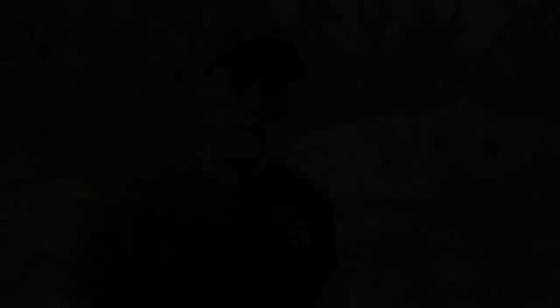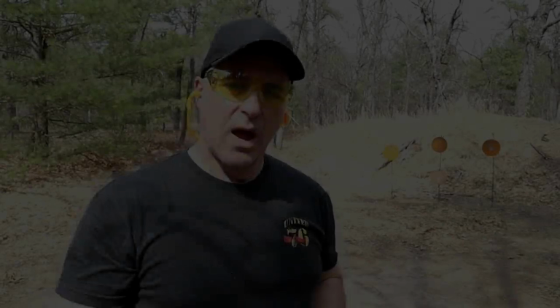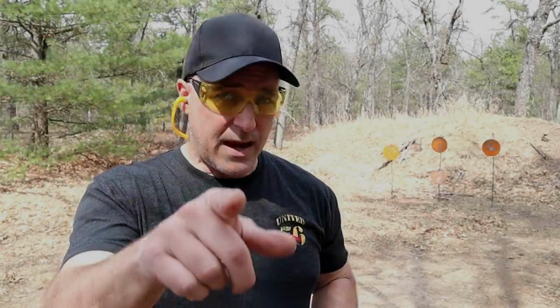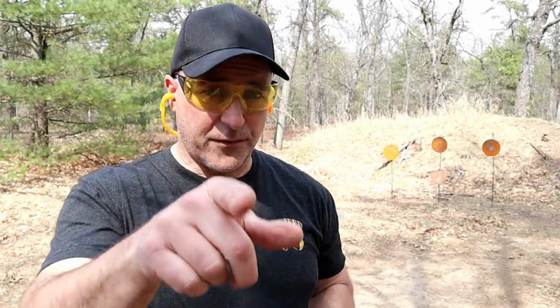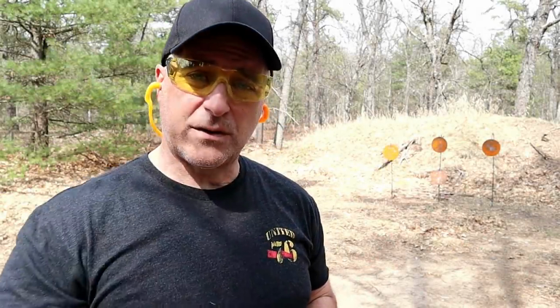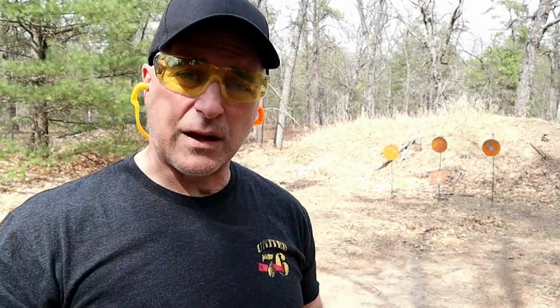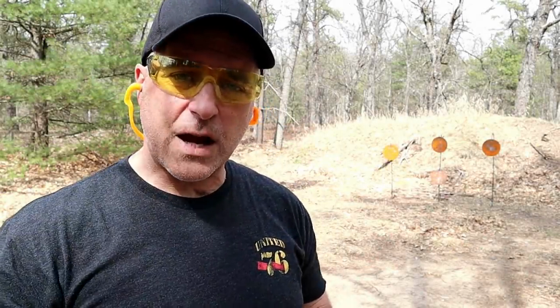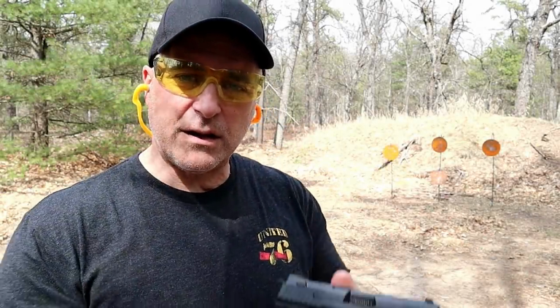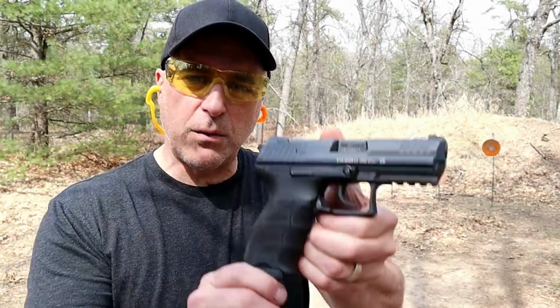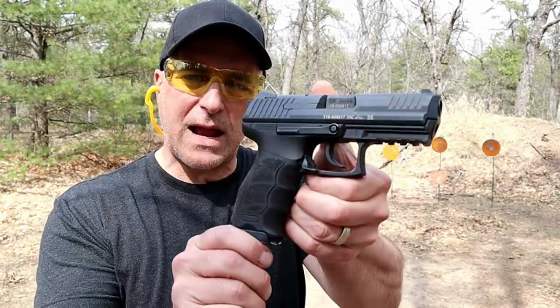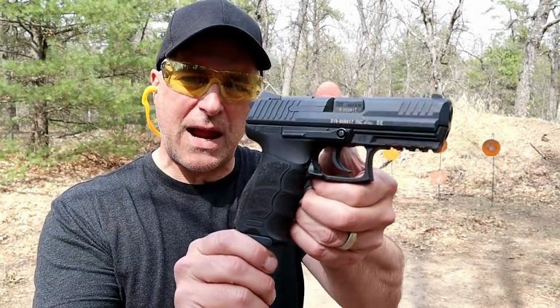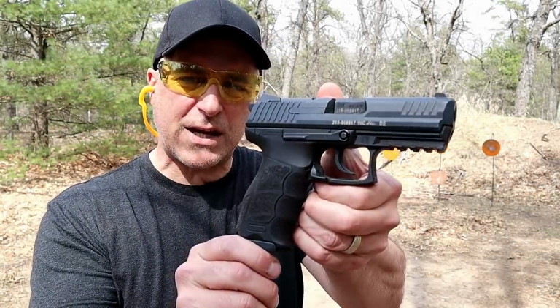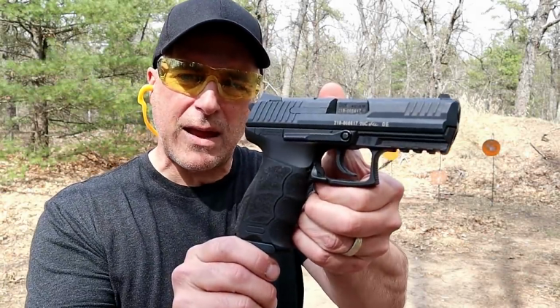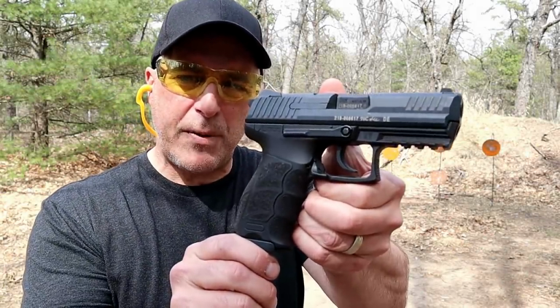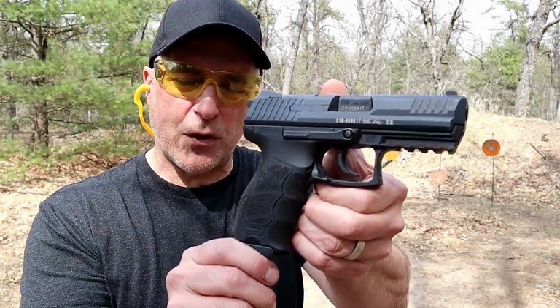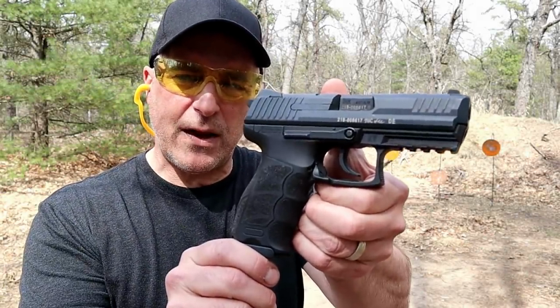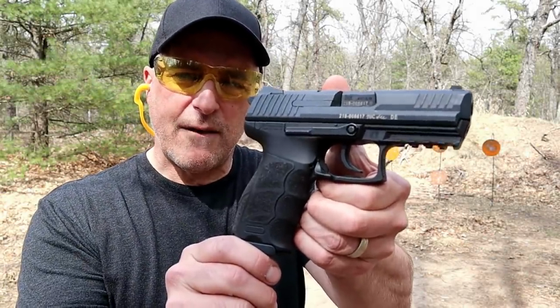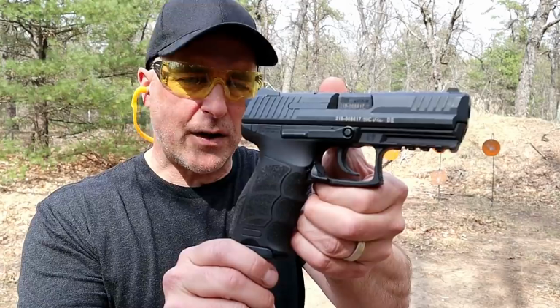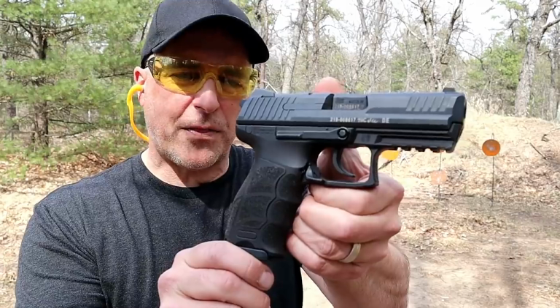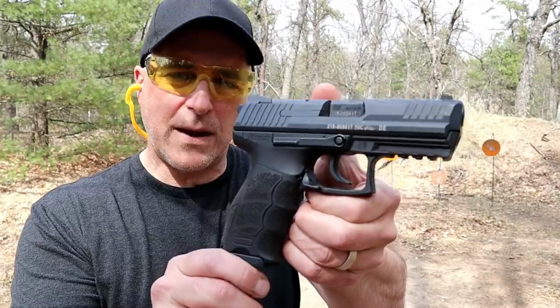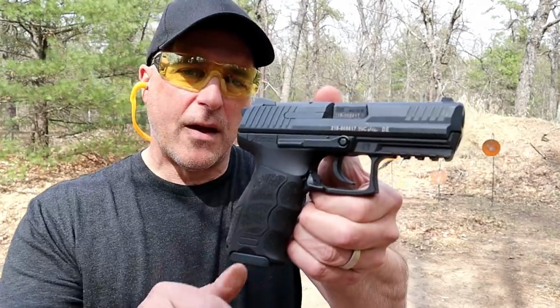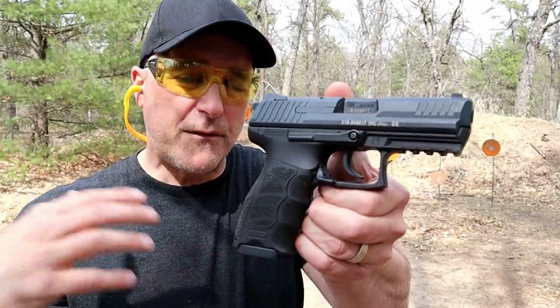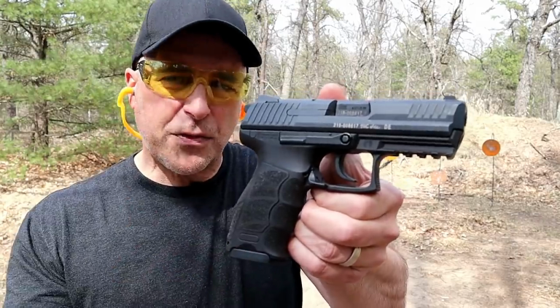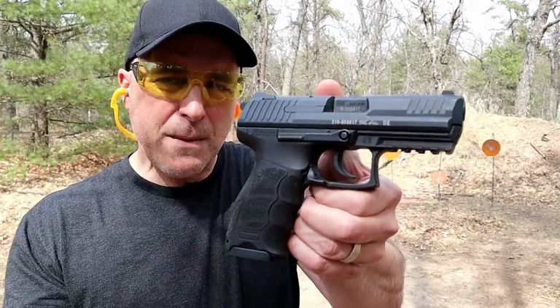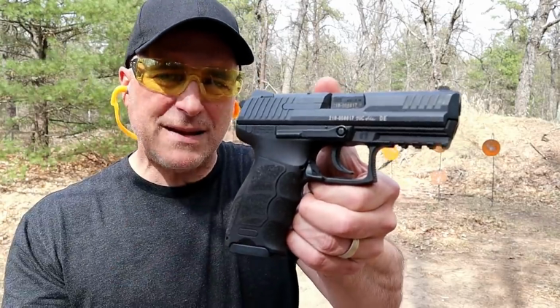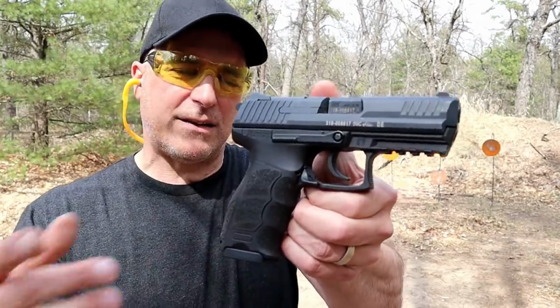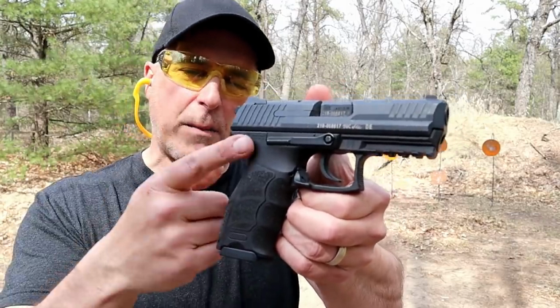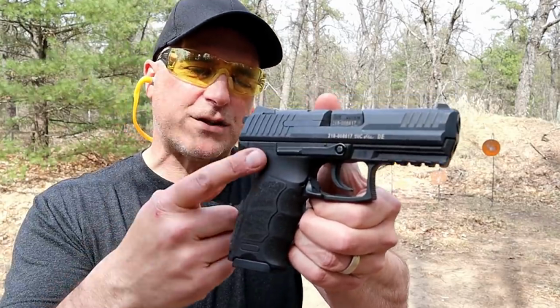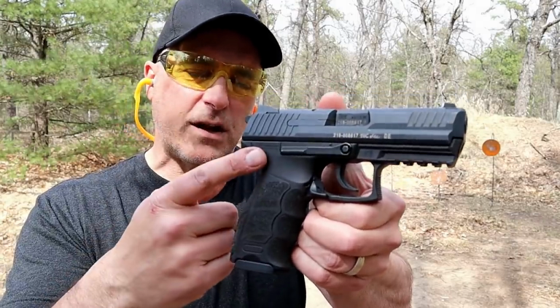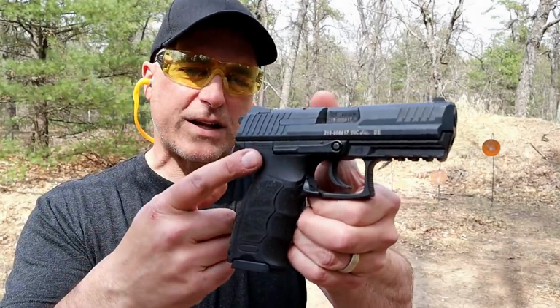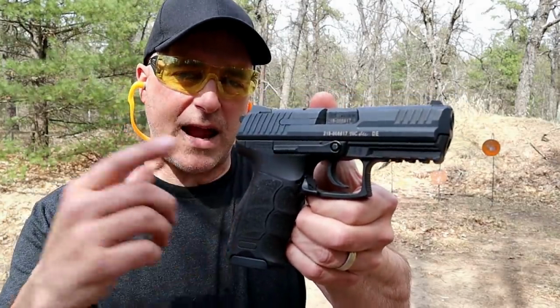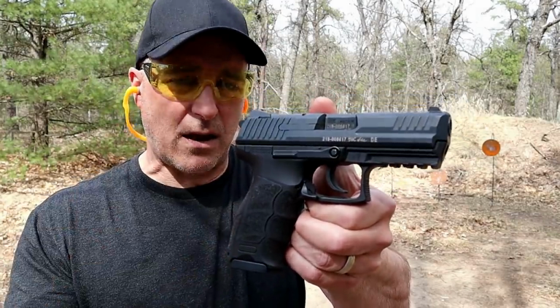Hey there friends, thanks for checking in. Today we're looking at my HK P30 Variant 3. The V3 means that it's a double action, single action handgun.